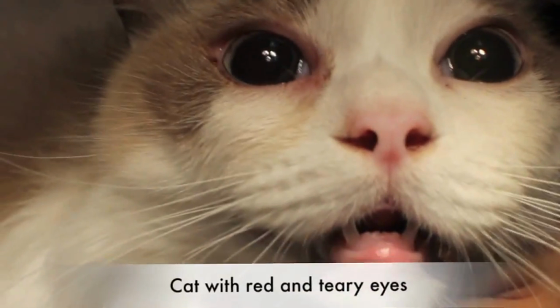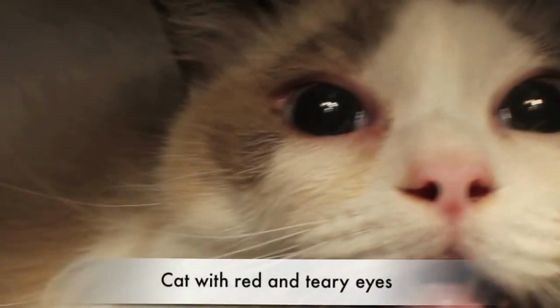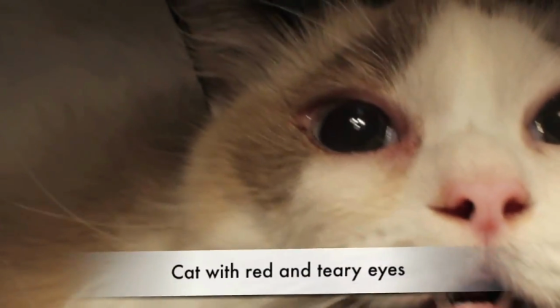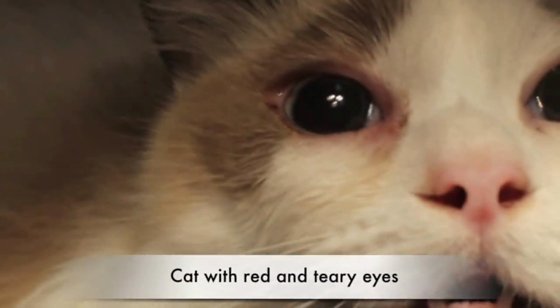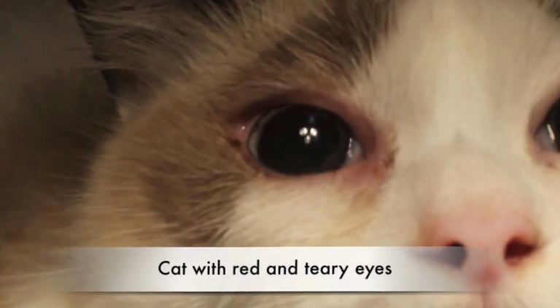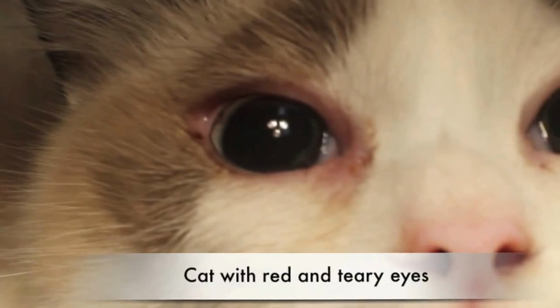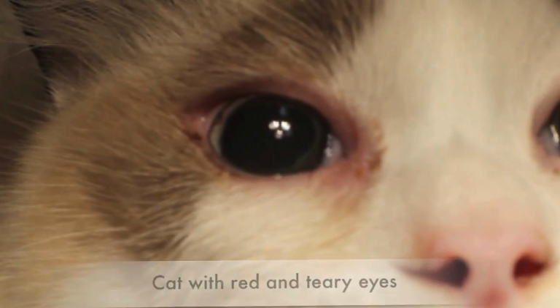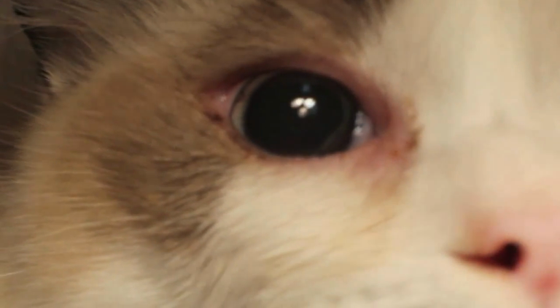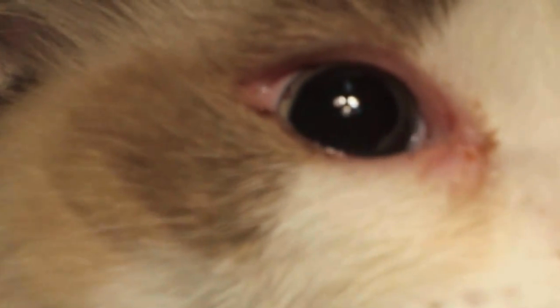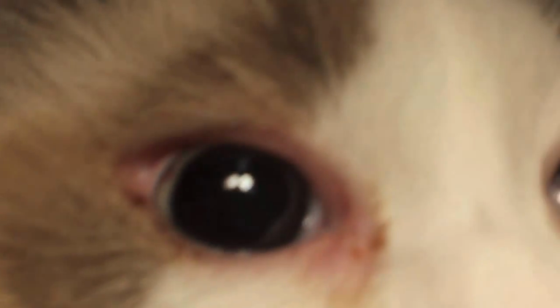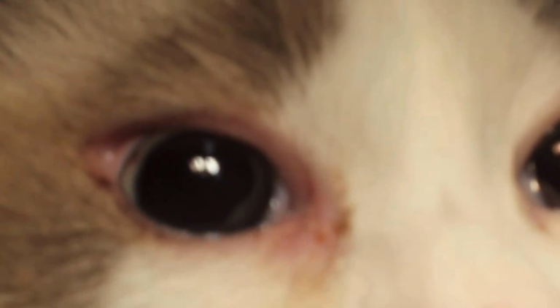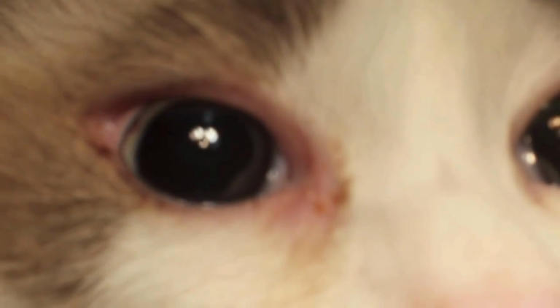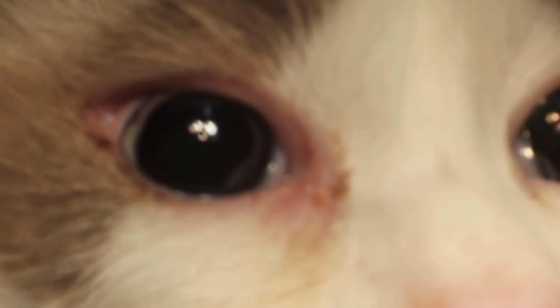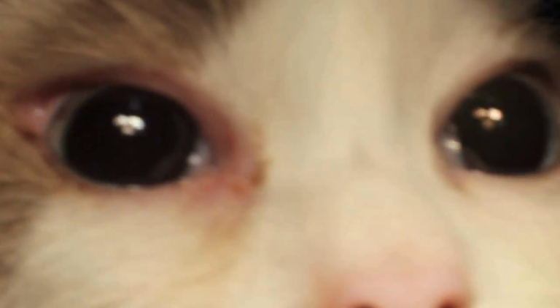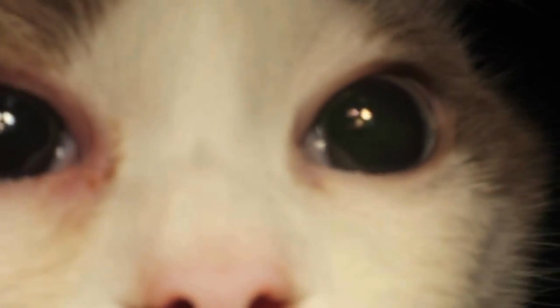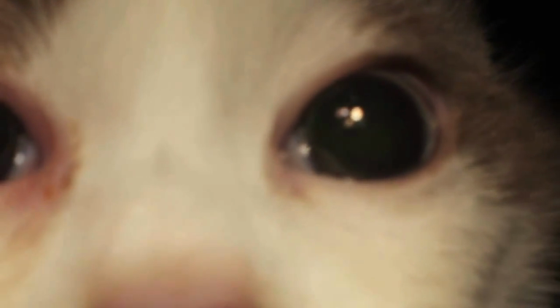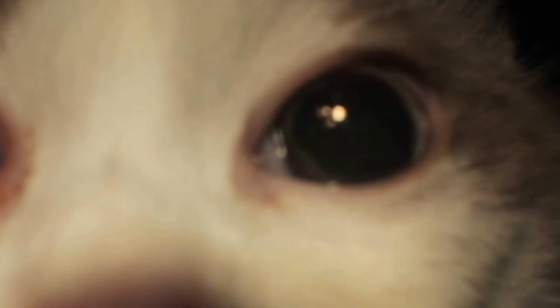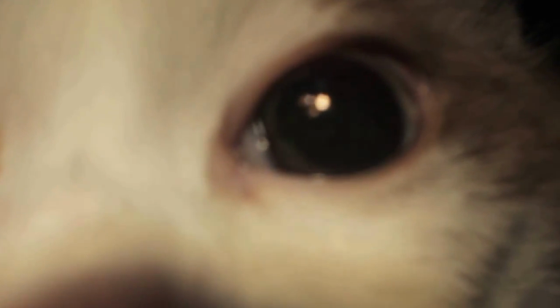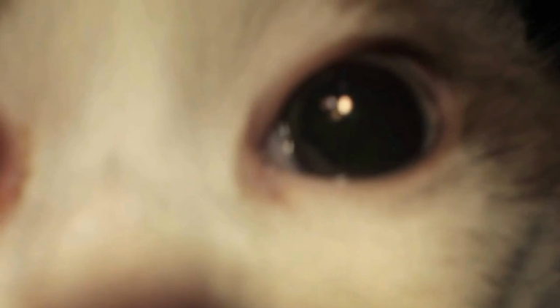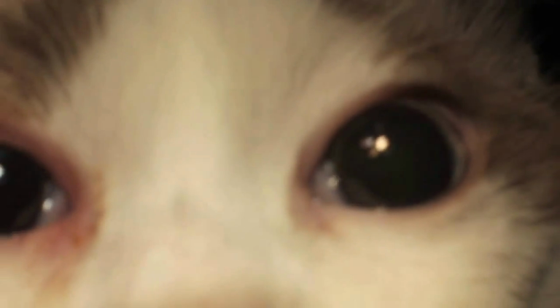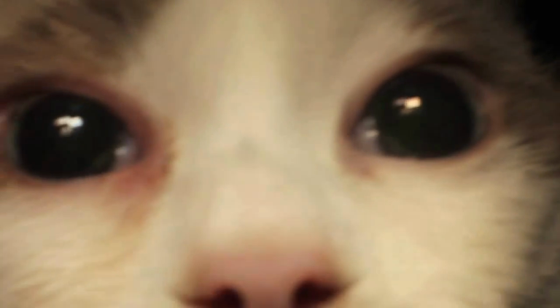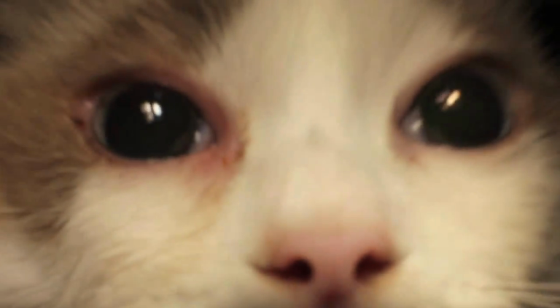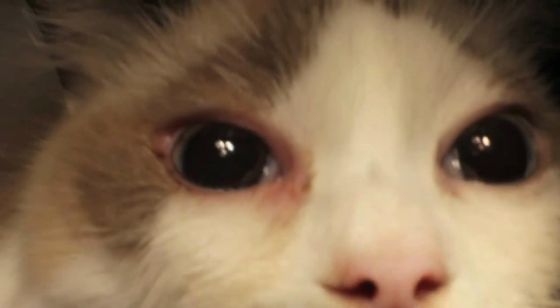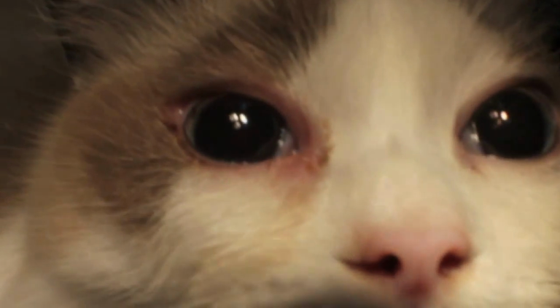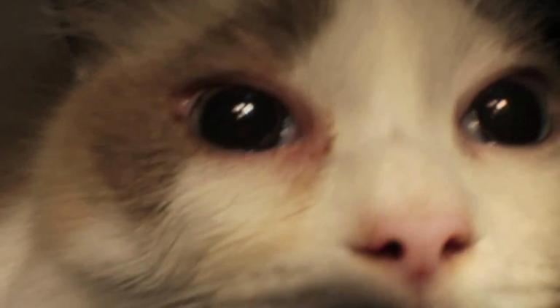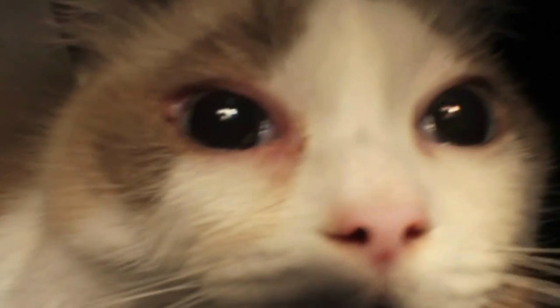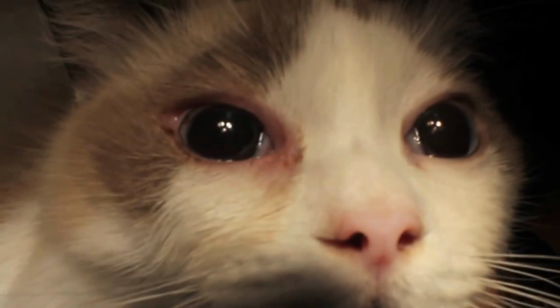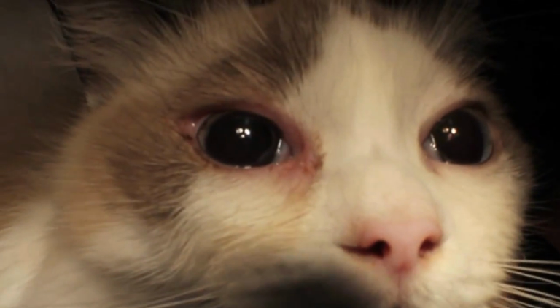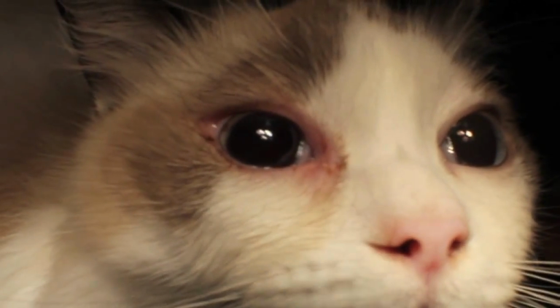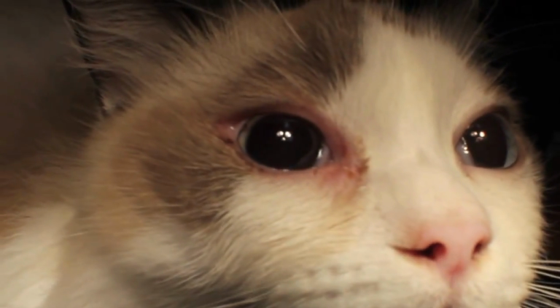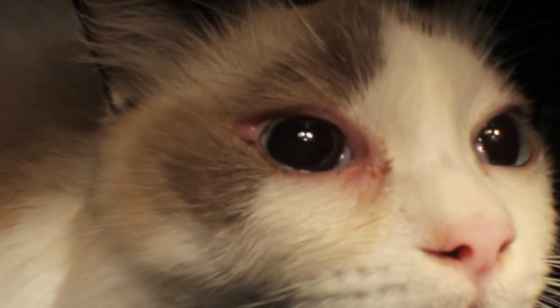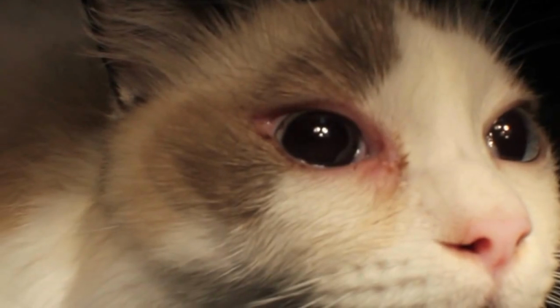The right eye is tearing for three days and is inflamed. The cat keeps scratching, but the owner says it doesn't scratch much. The owner is worried because it's tearing all the time. Now we check.